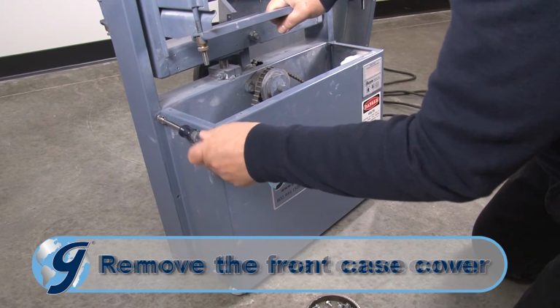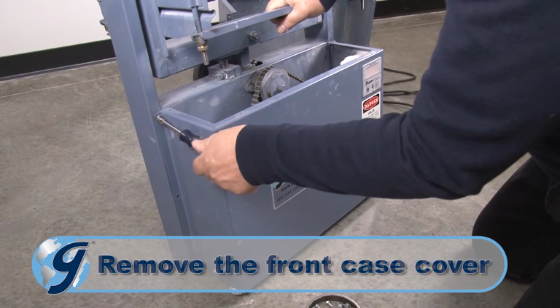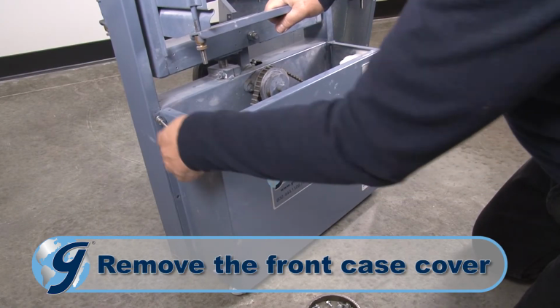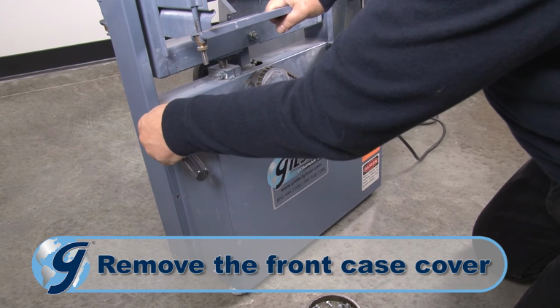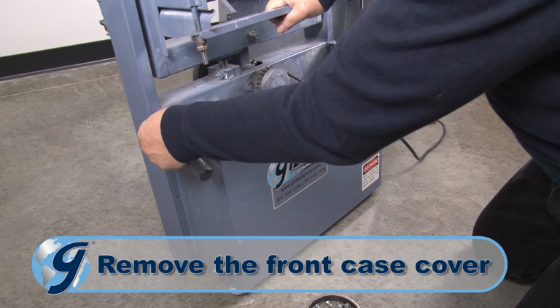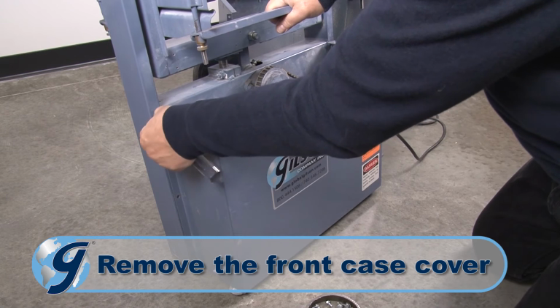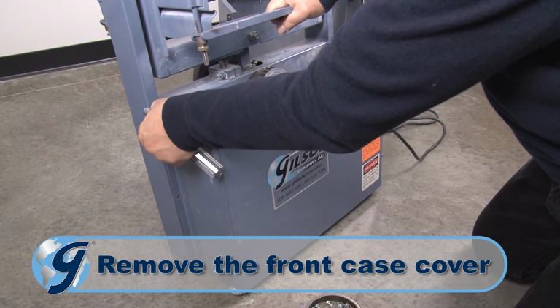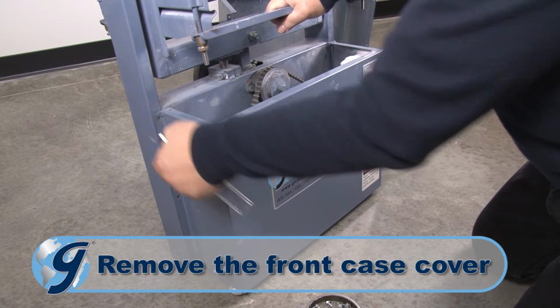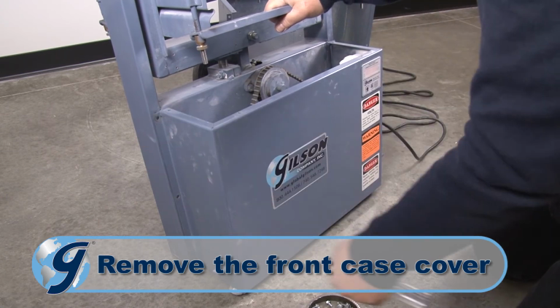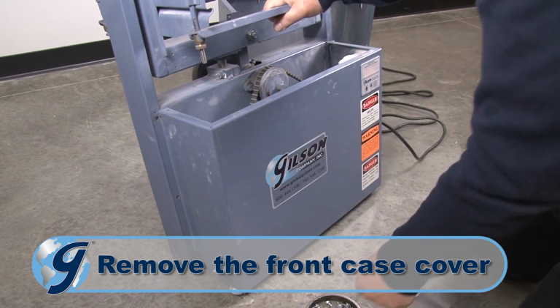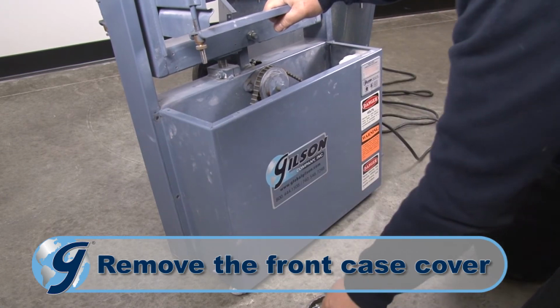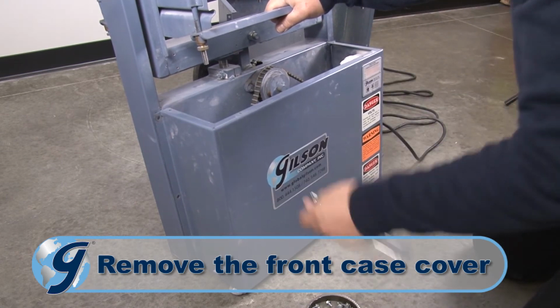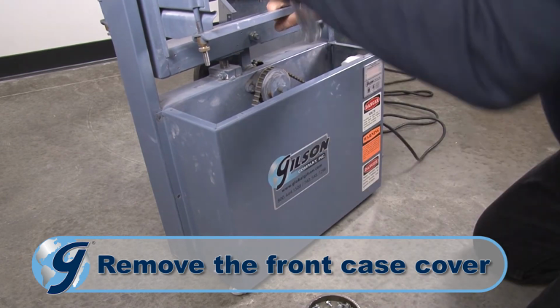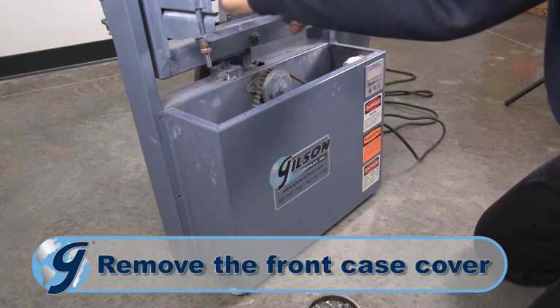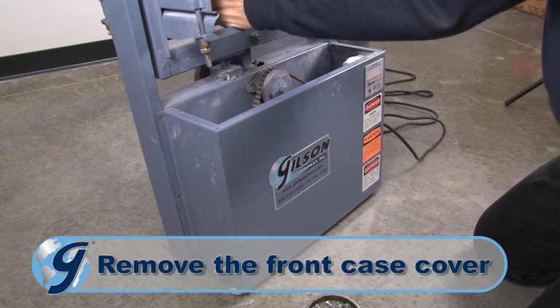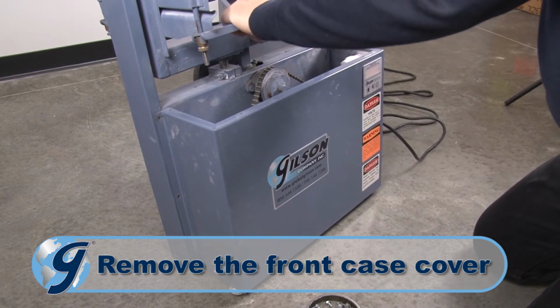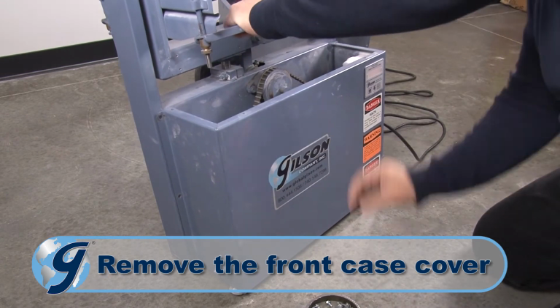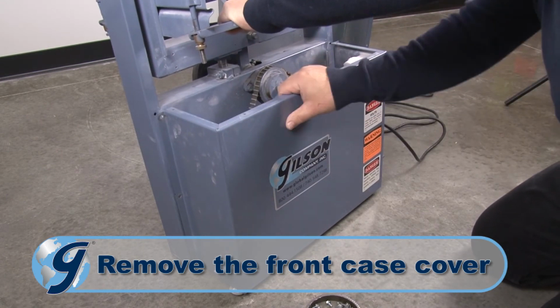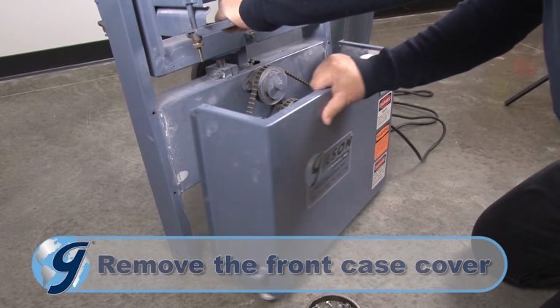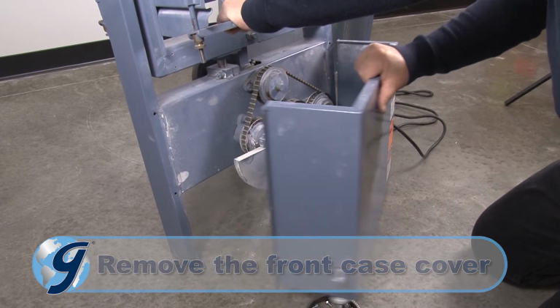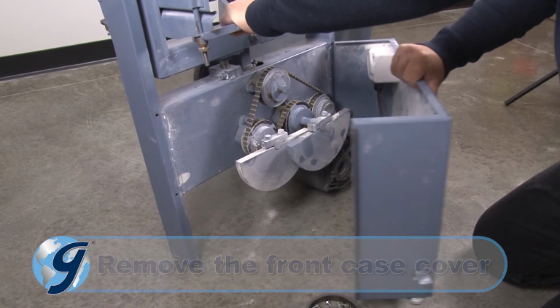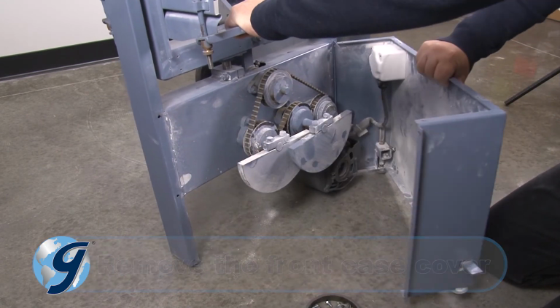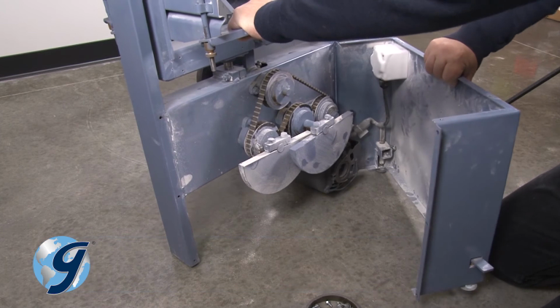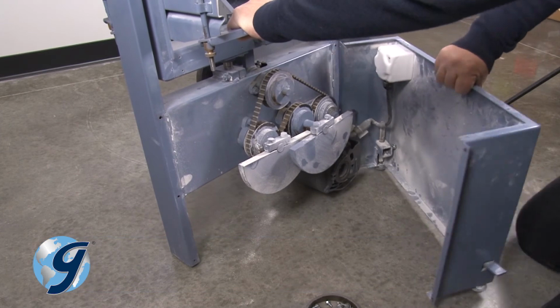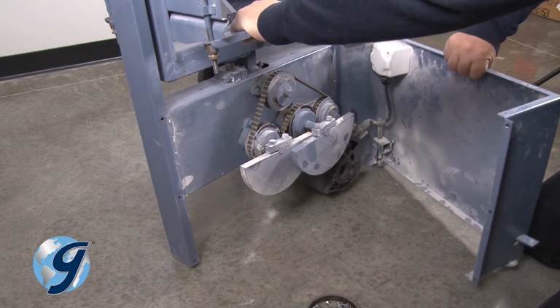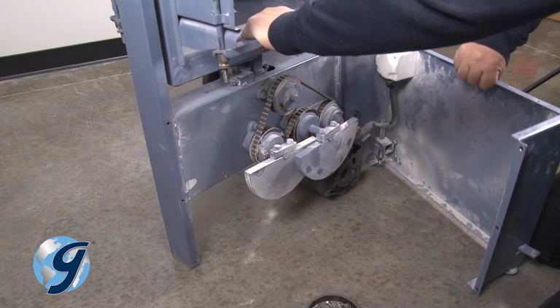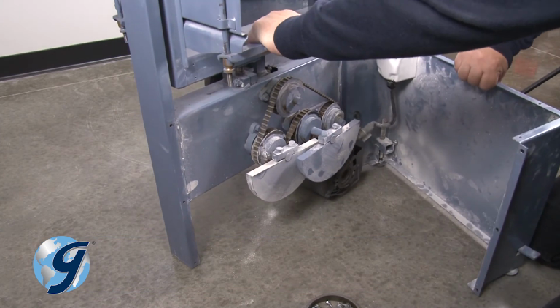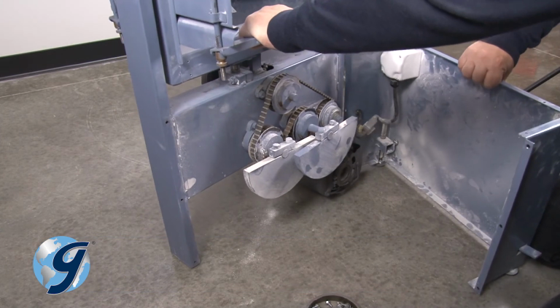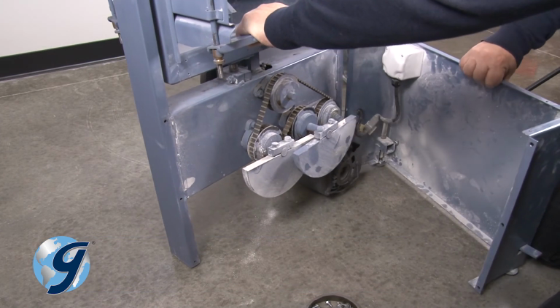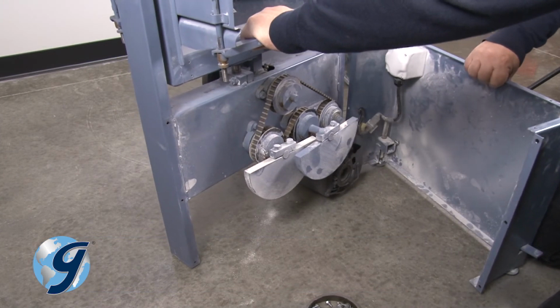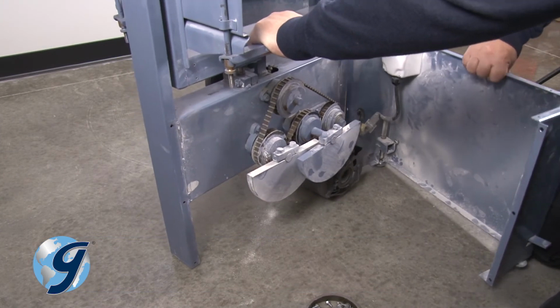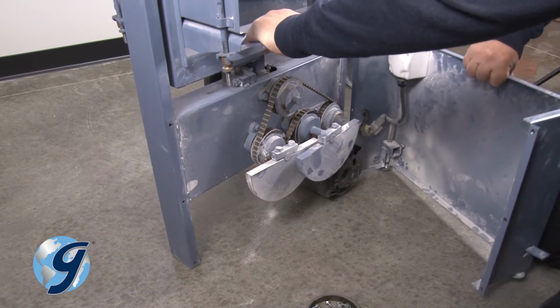Next, remove the six screws of the front case cover and carefully set the case cover close to the unit so as not to stretch the digital timer wiring.